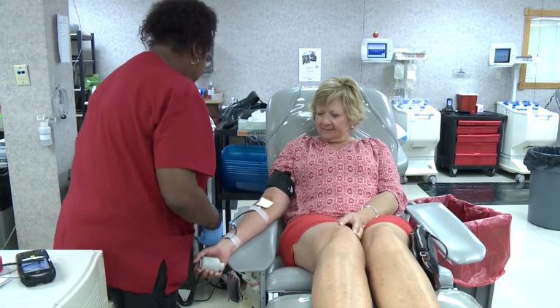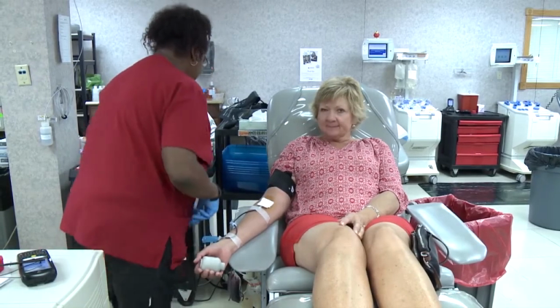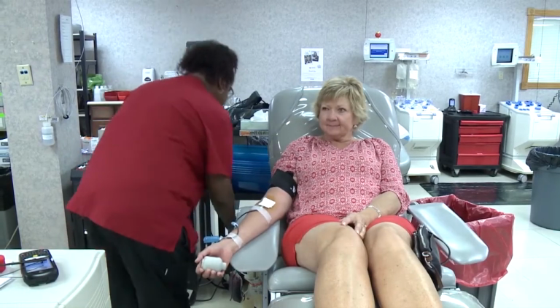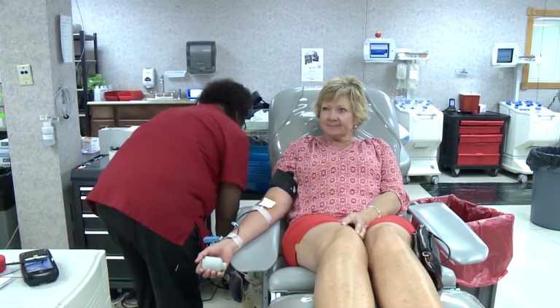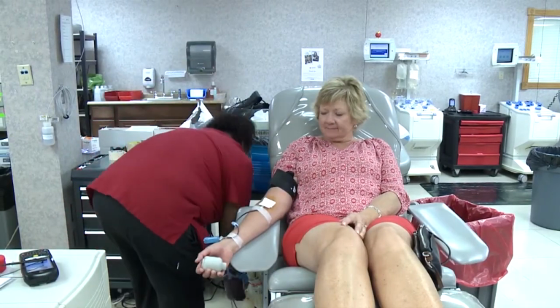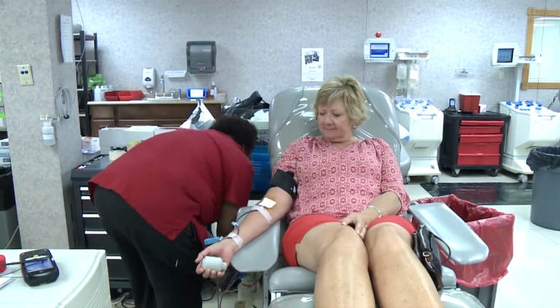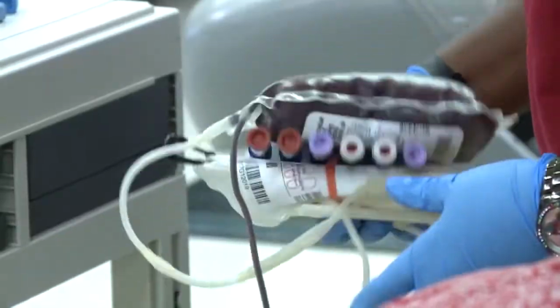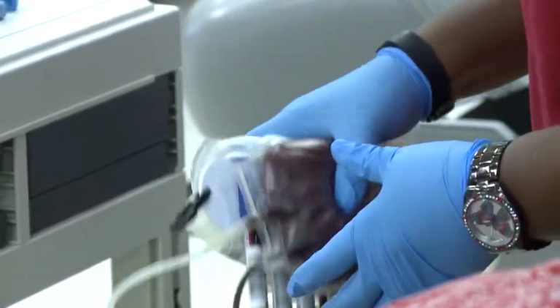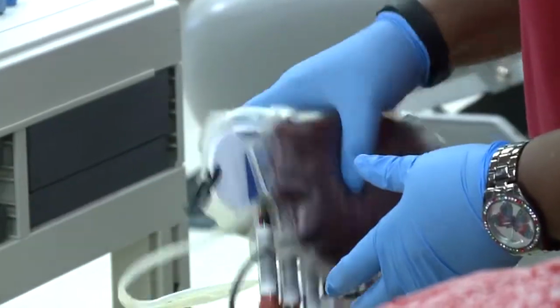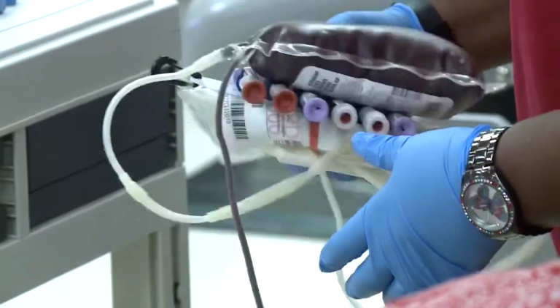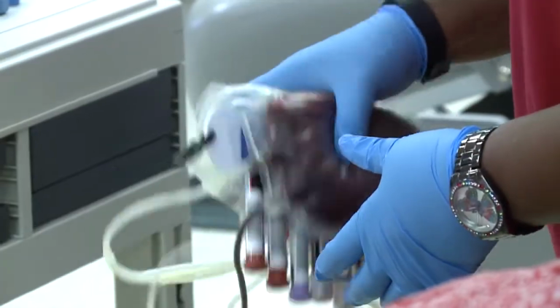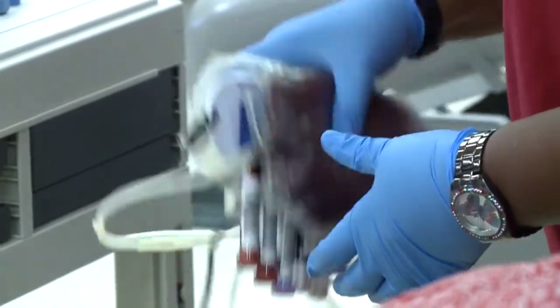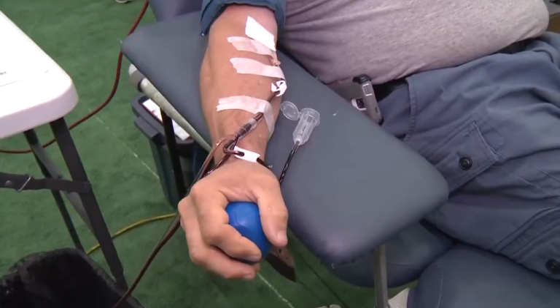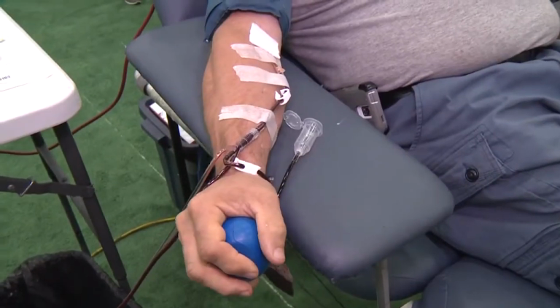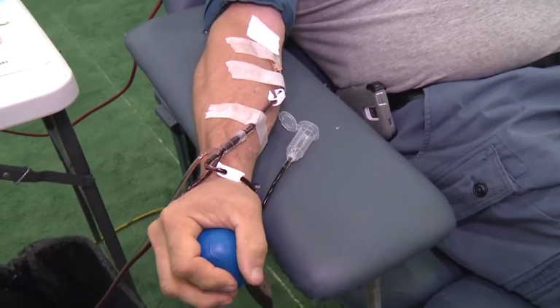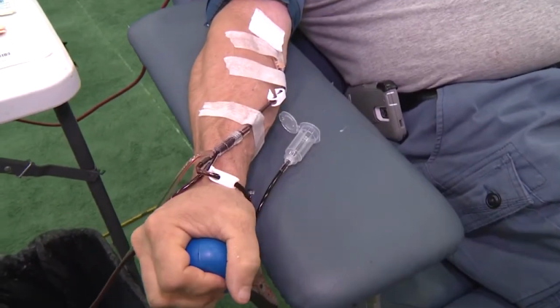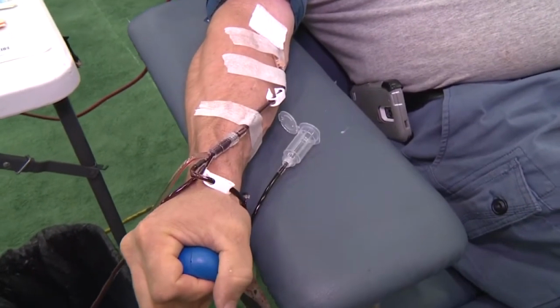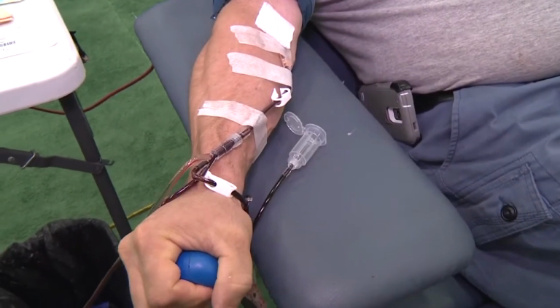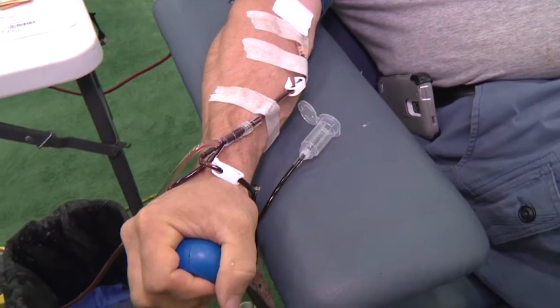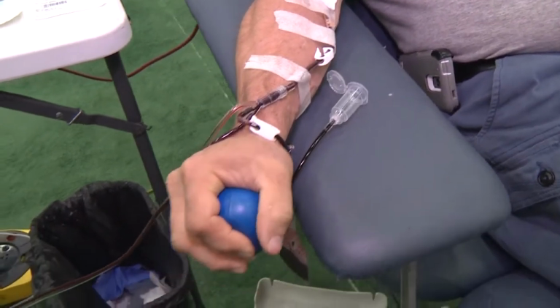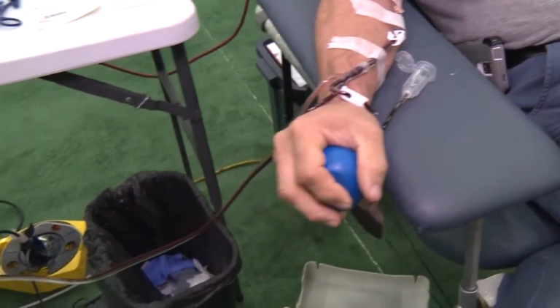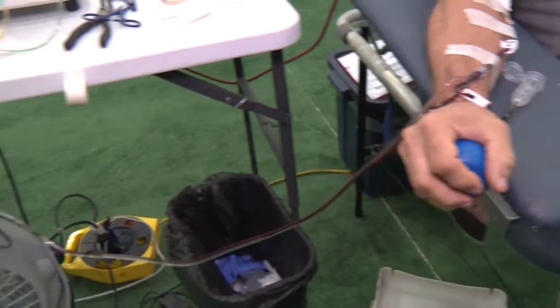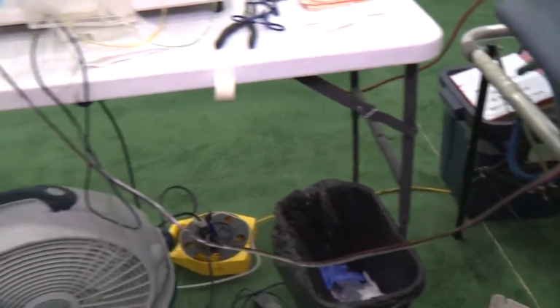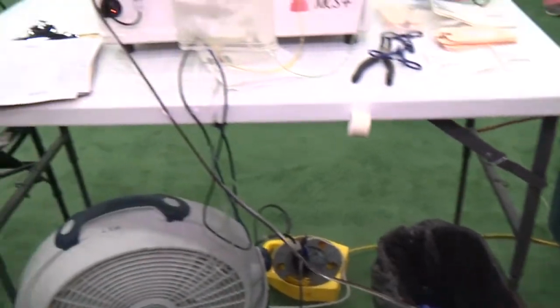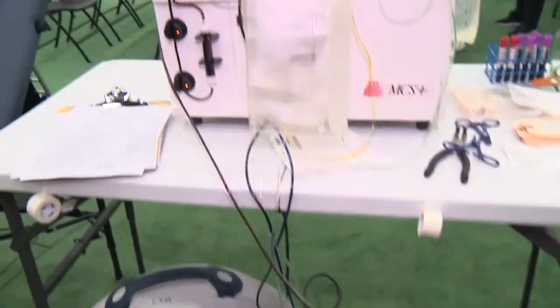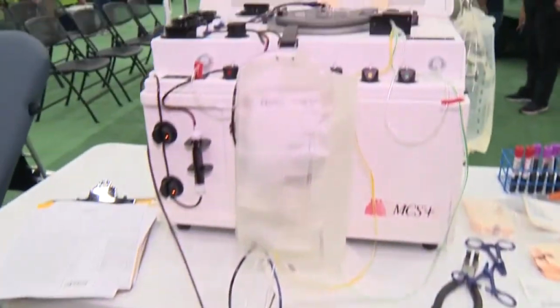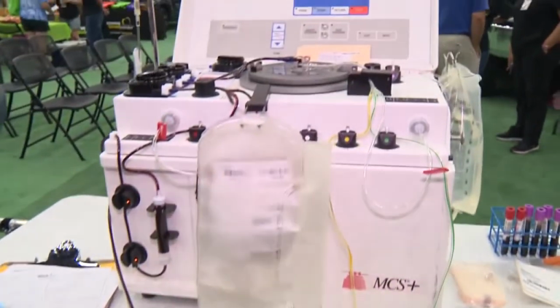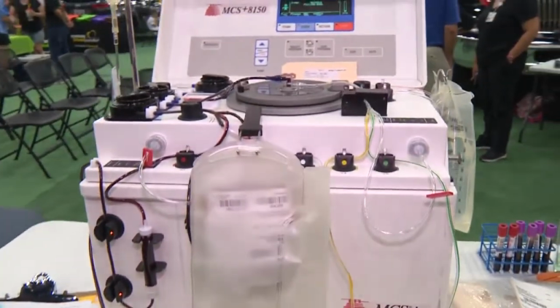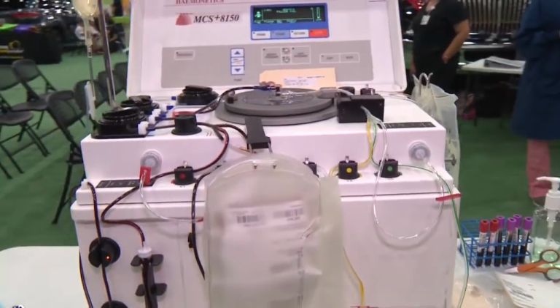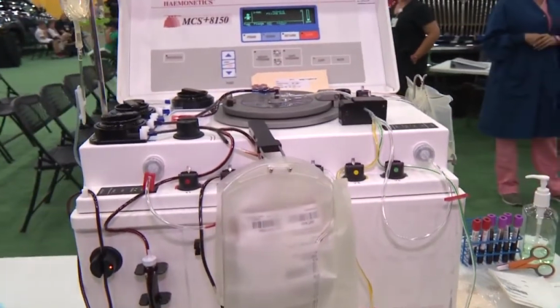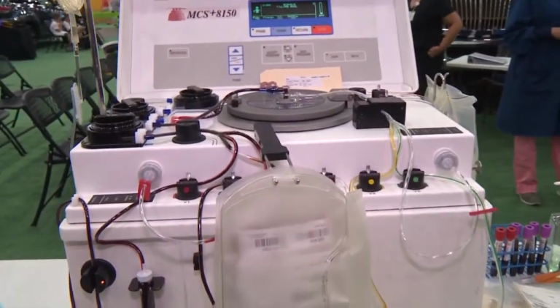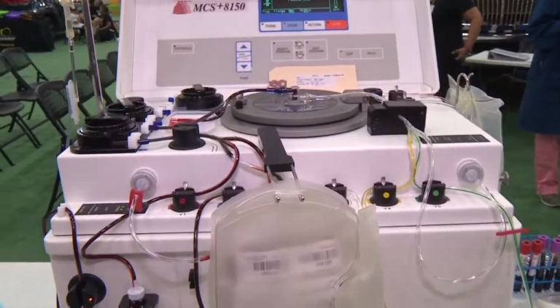You know that blood that you're kind enough to donate? Well, it can only be stored up to six weeks before it must be used in a transfusion, according to FDA rules. Due to the short storage life, we have constant shortages.